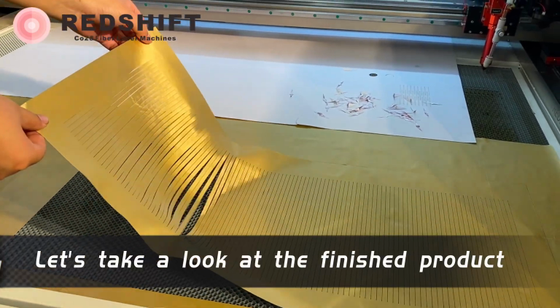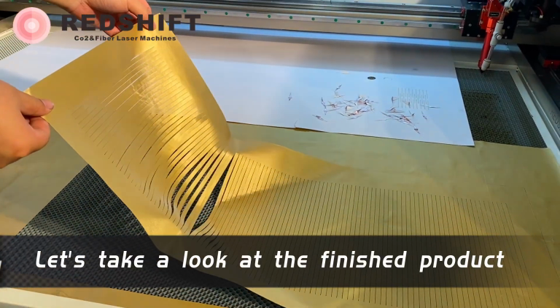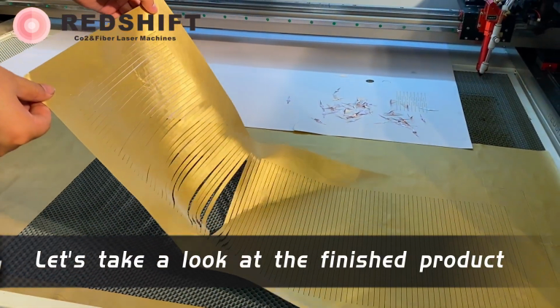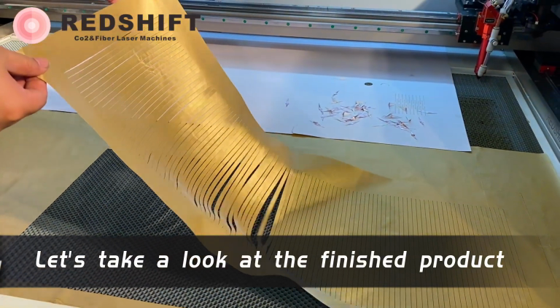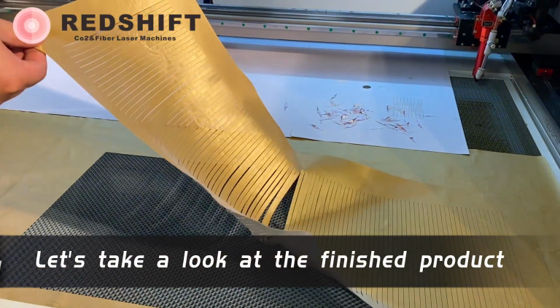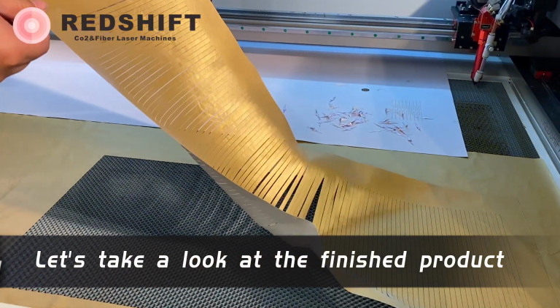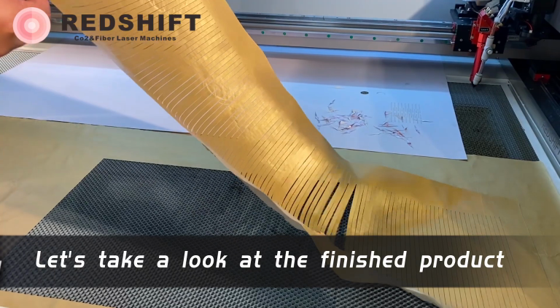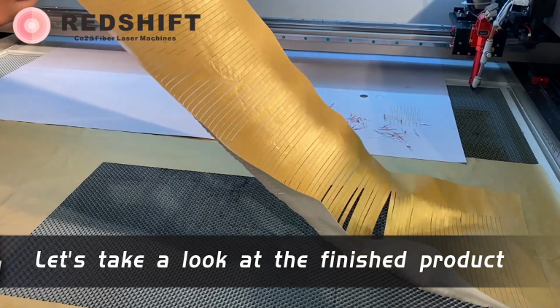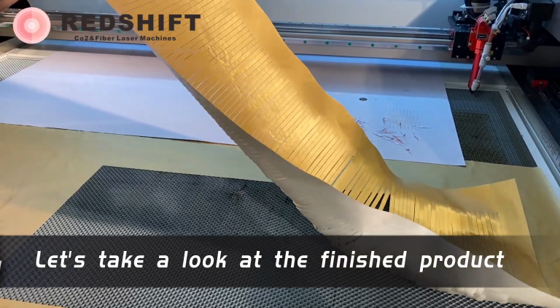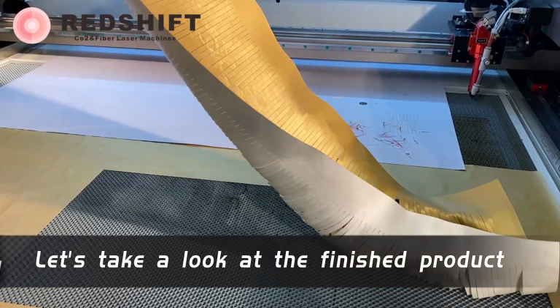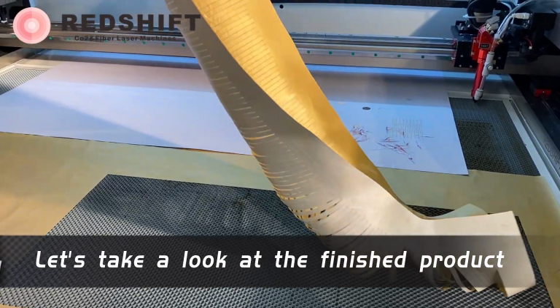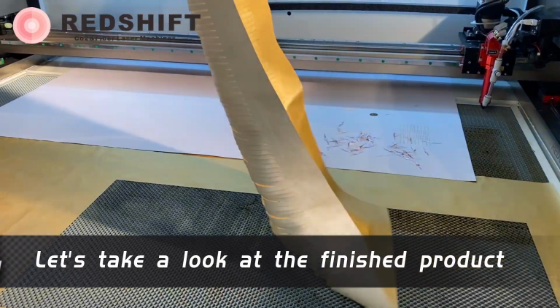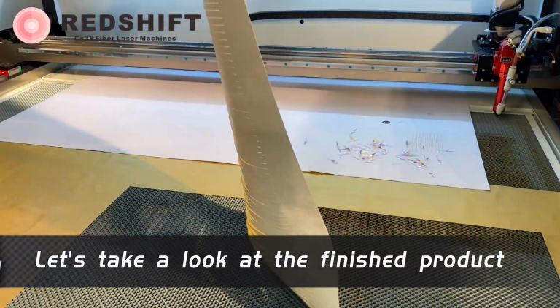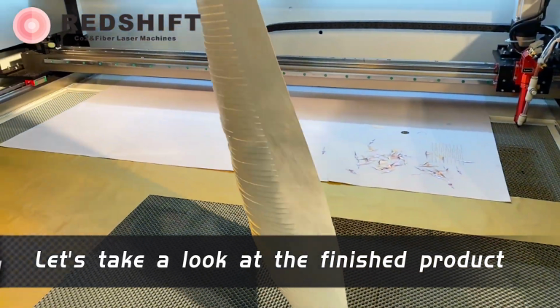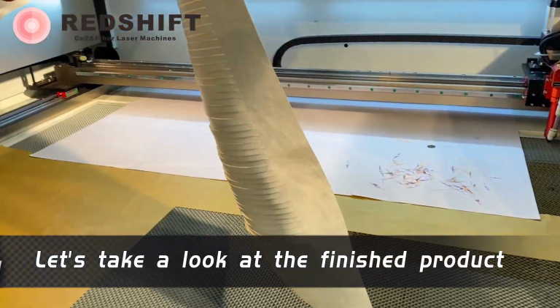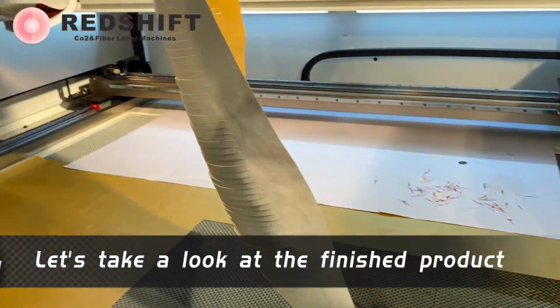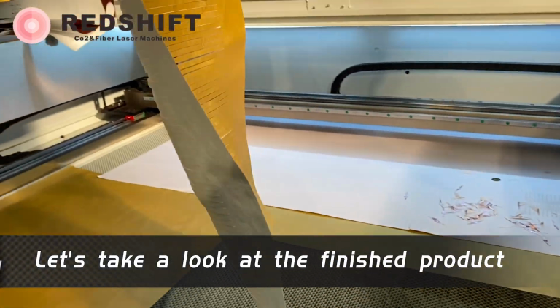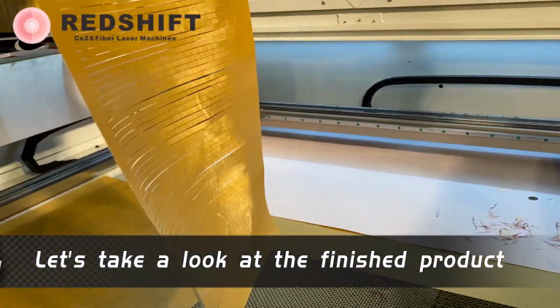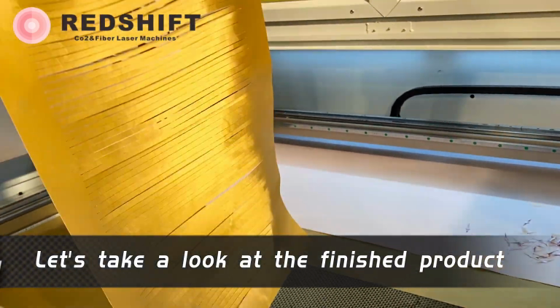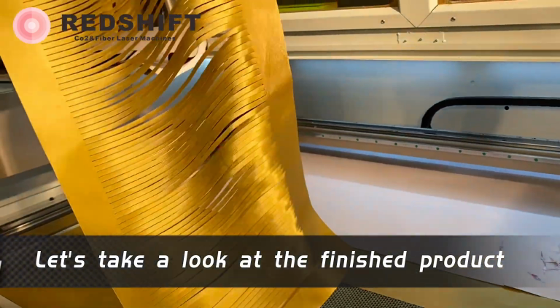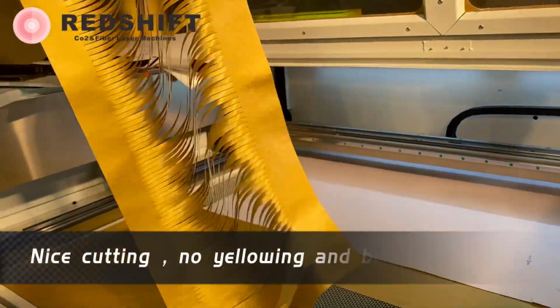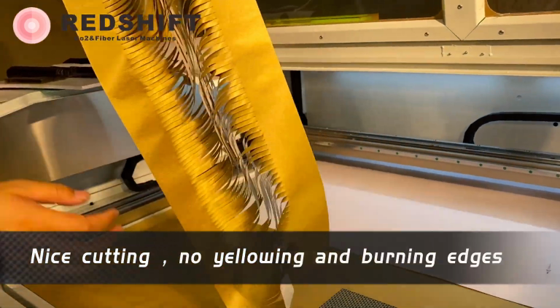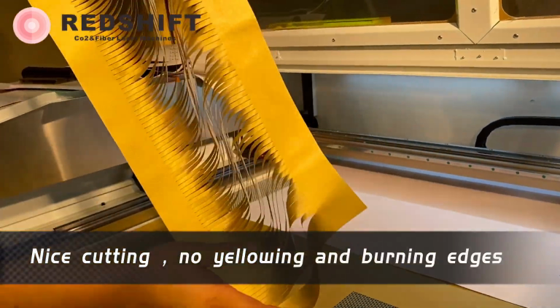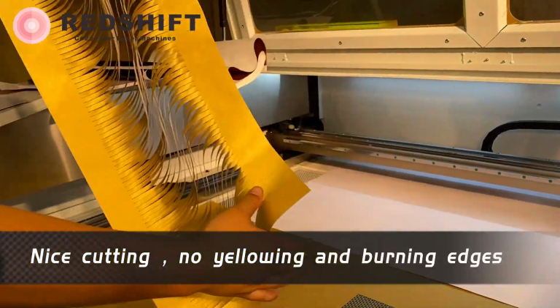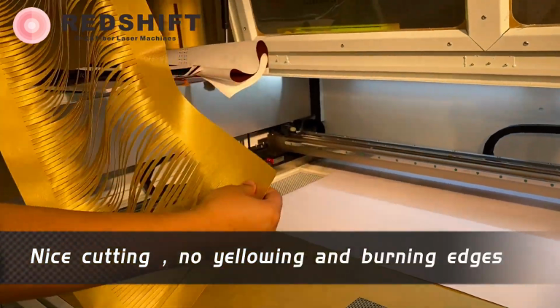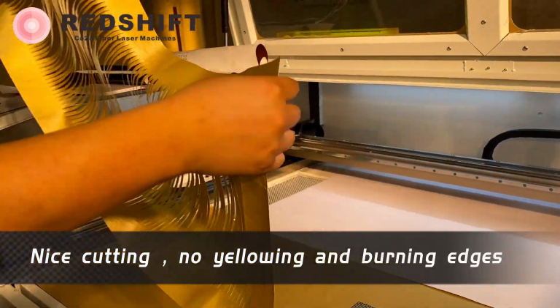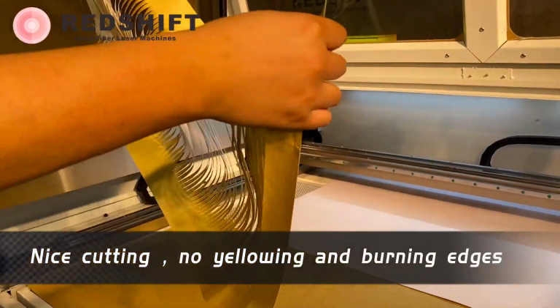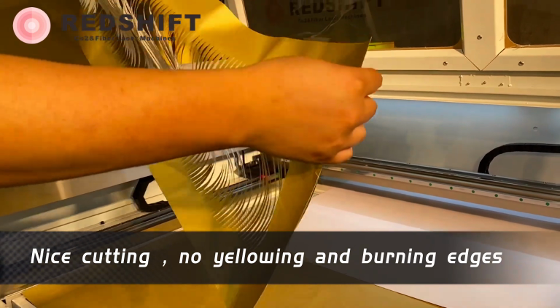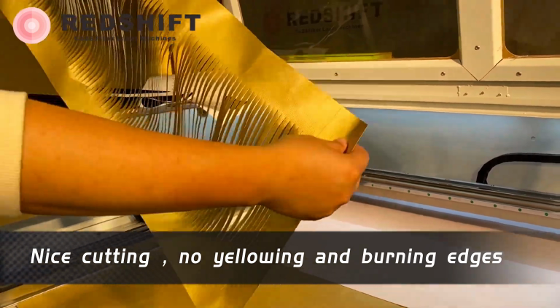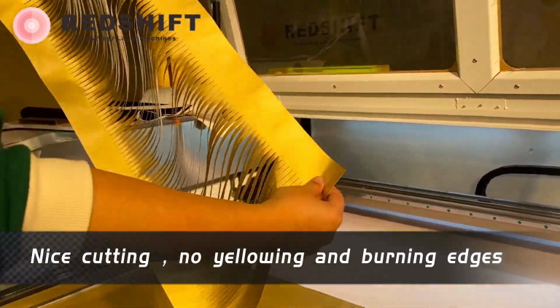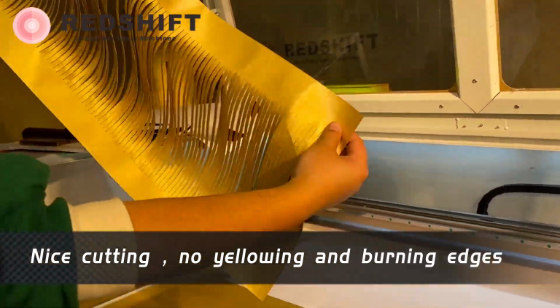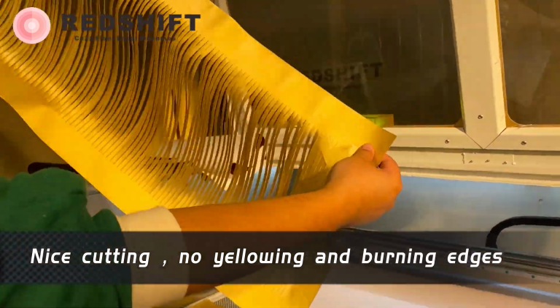Let's take a look at the finished product. Nice cutting — no yellowing and no burning edges.